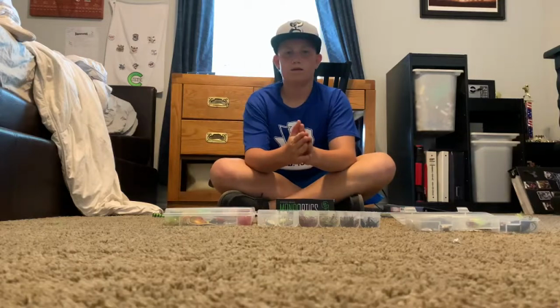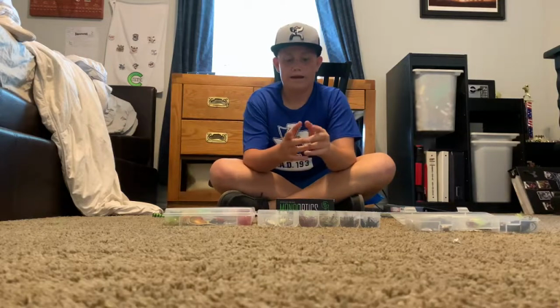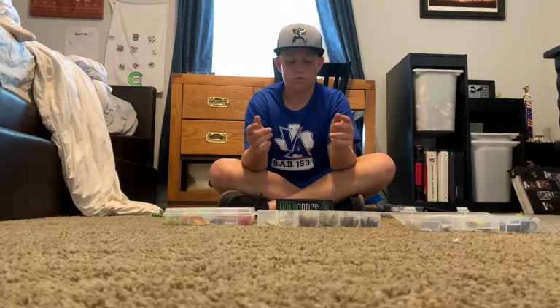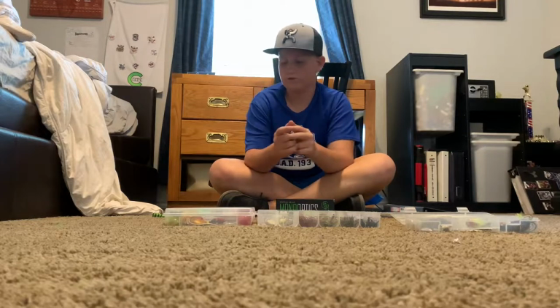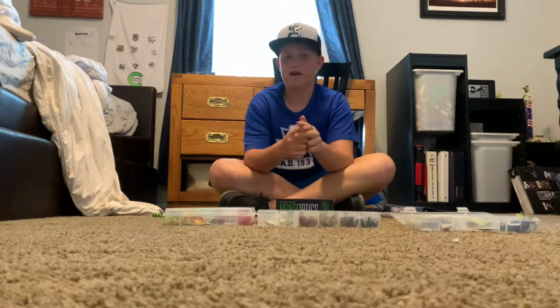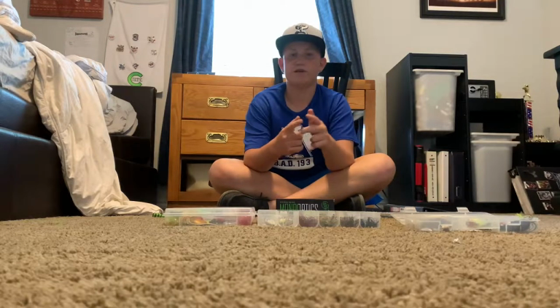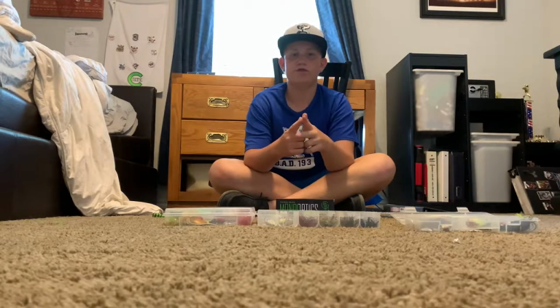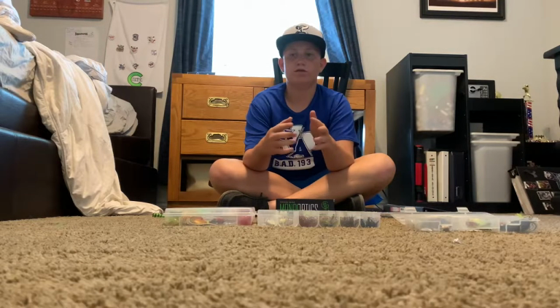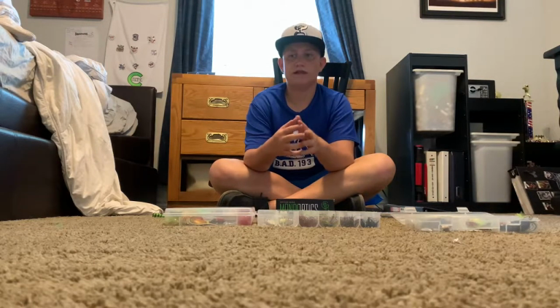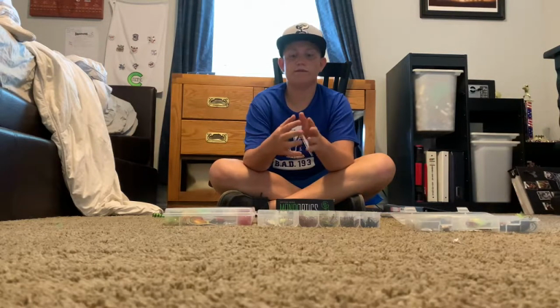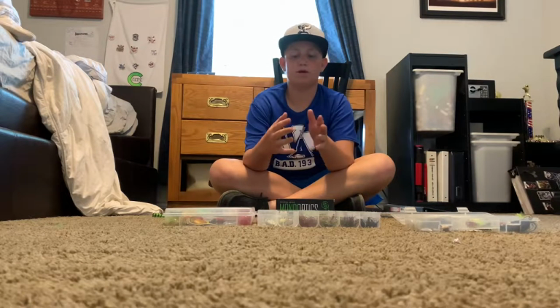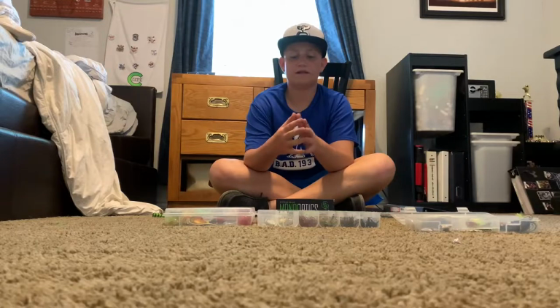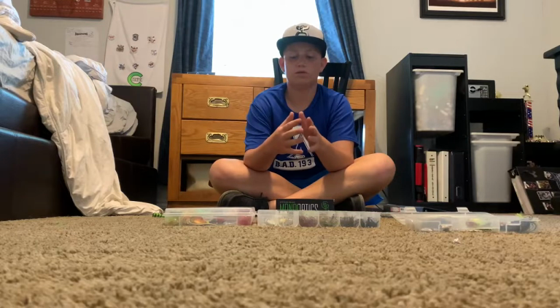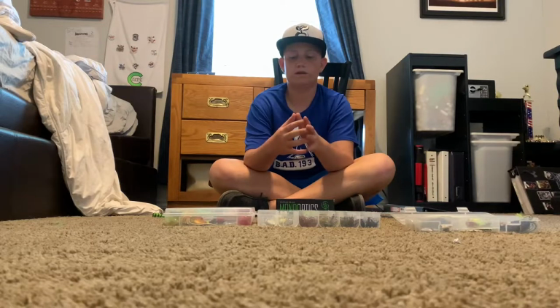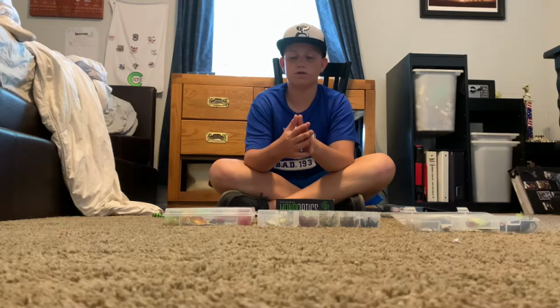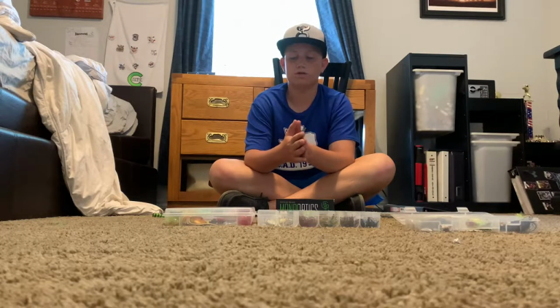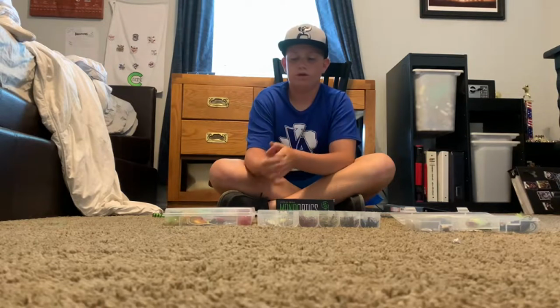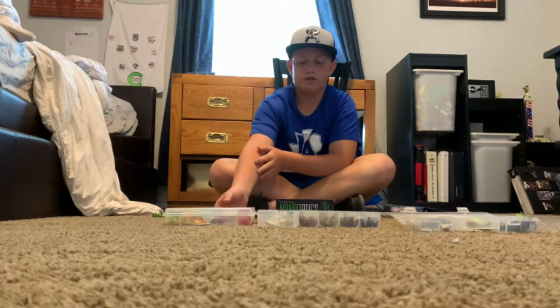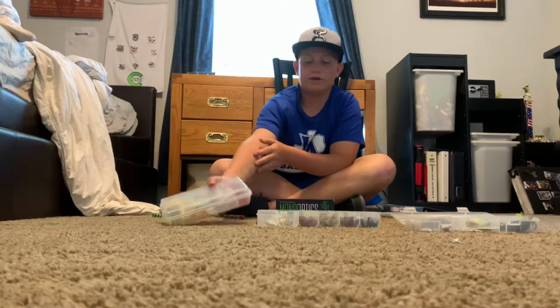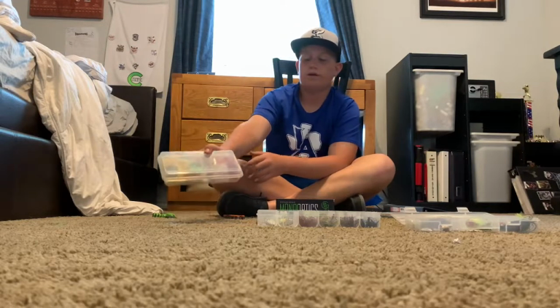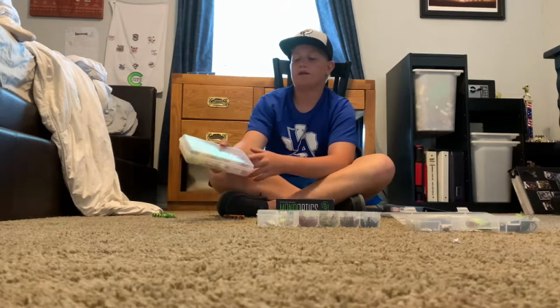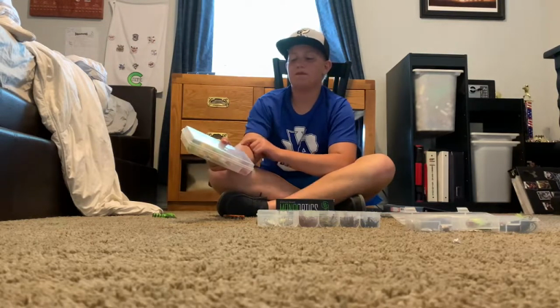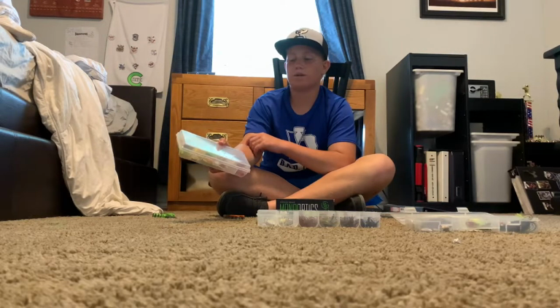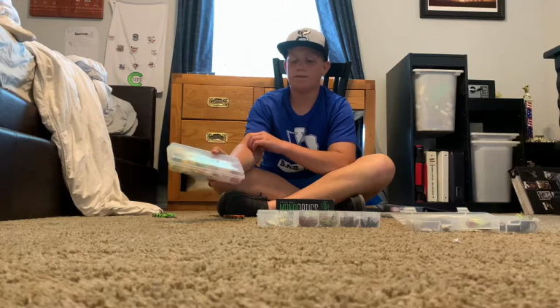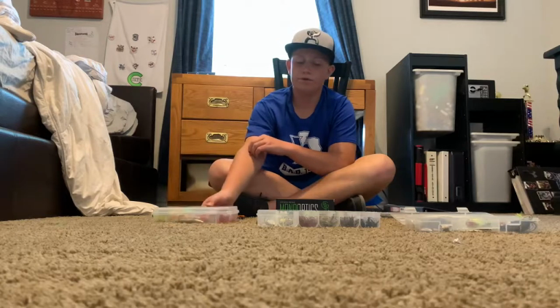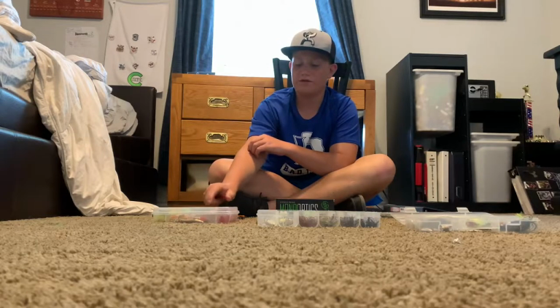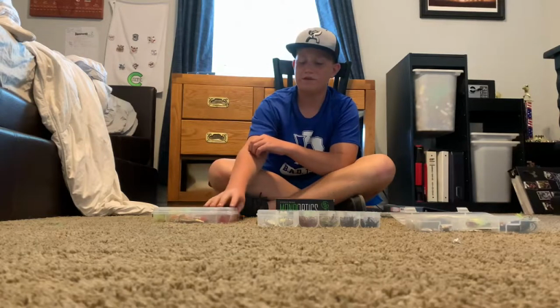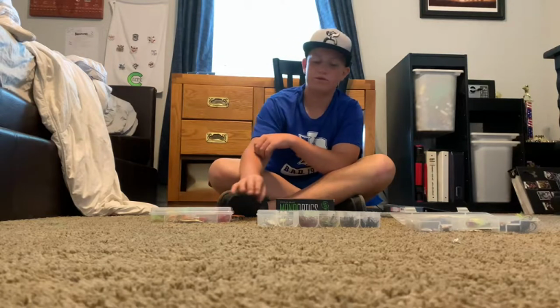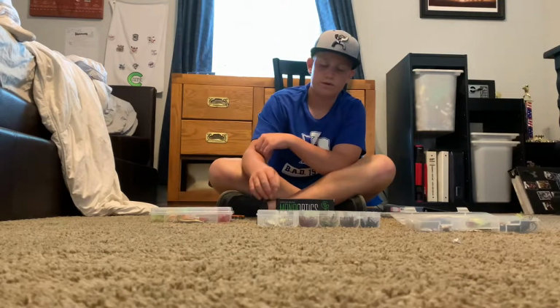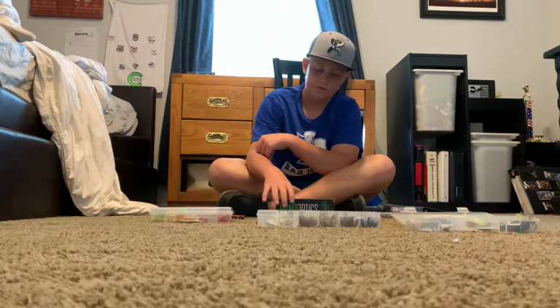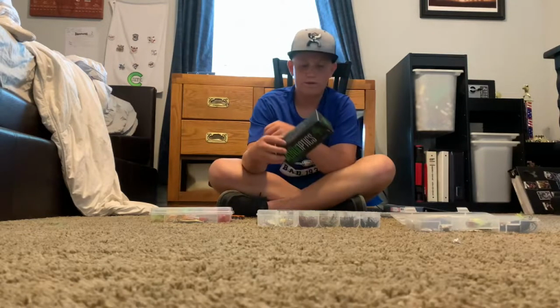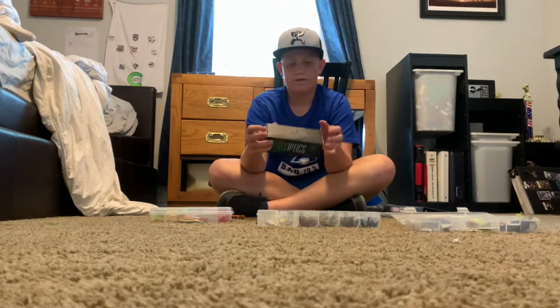Hi guys, welcome to the Bass Slayer YouTube channel. Today we will be viewing all my tackle and my tackle boxes. This is the new kit — mainly panfish but a couple crankbaits. We'll make a video about this review.